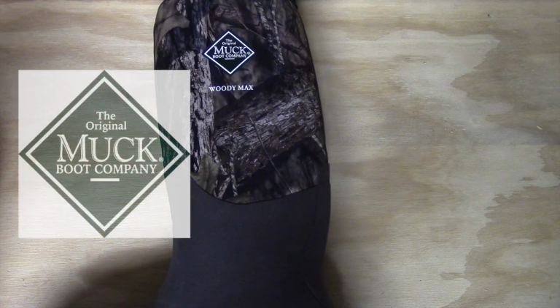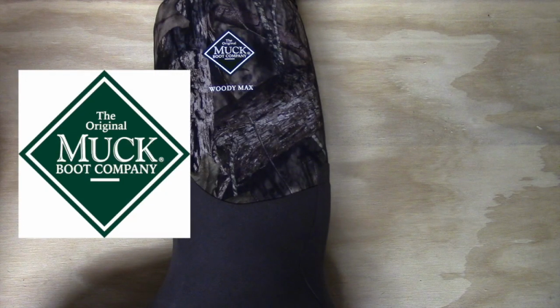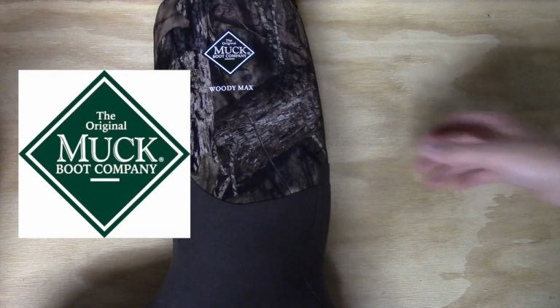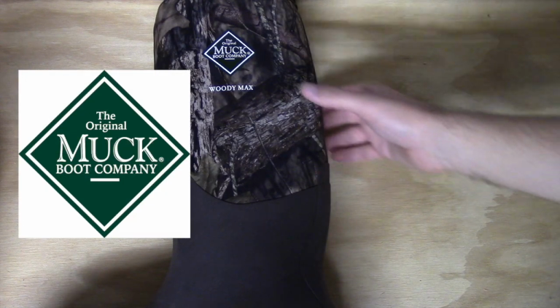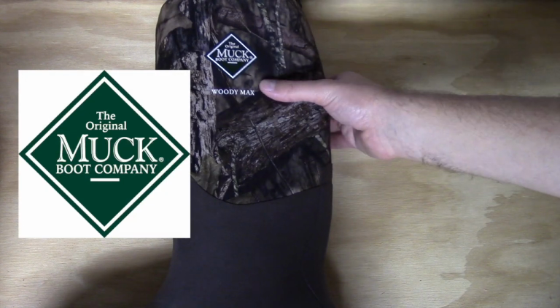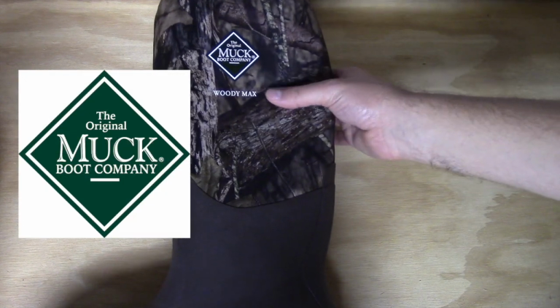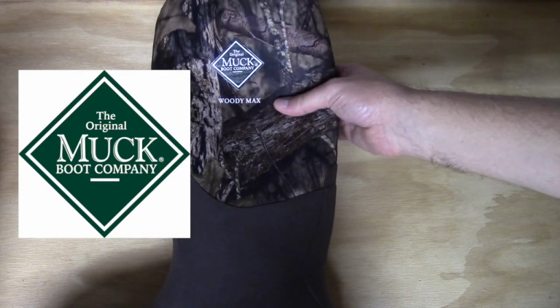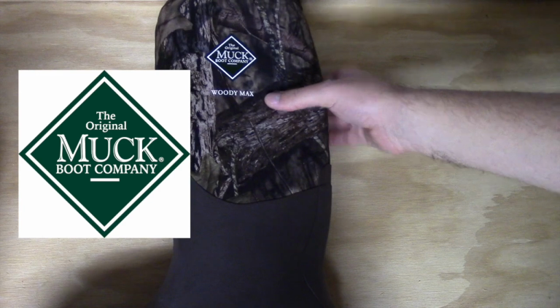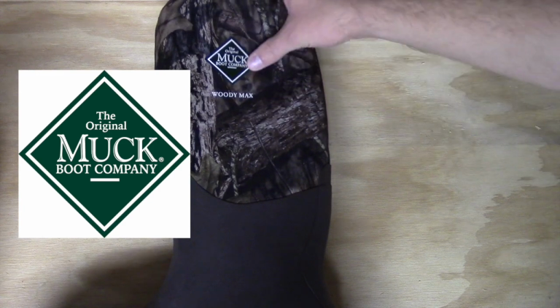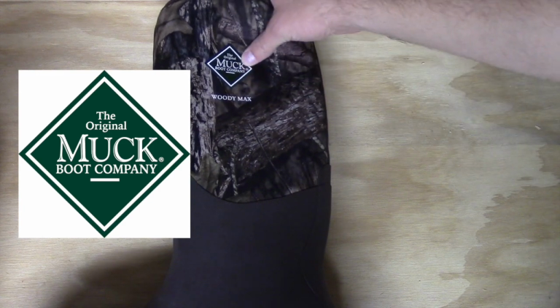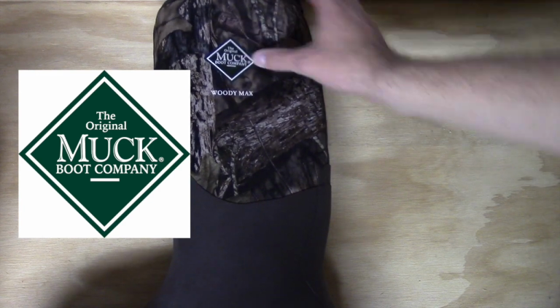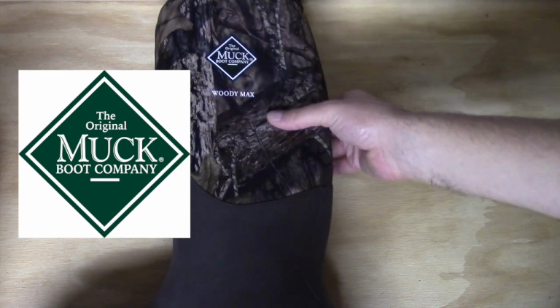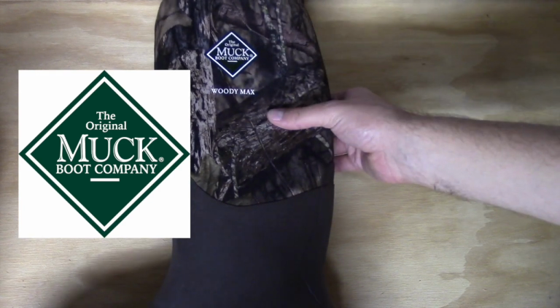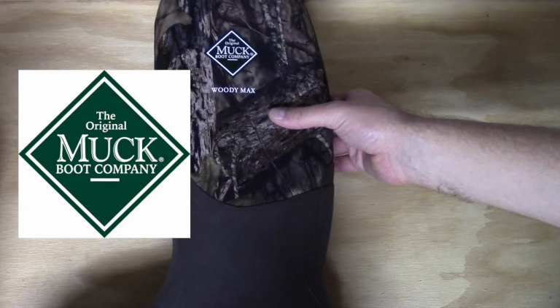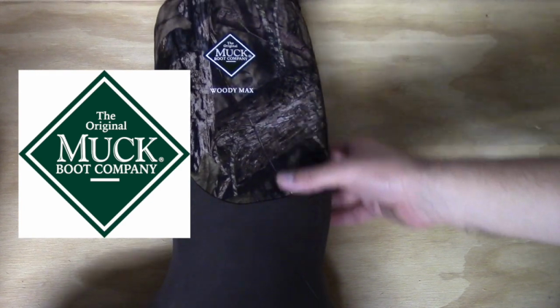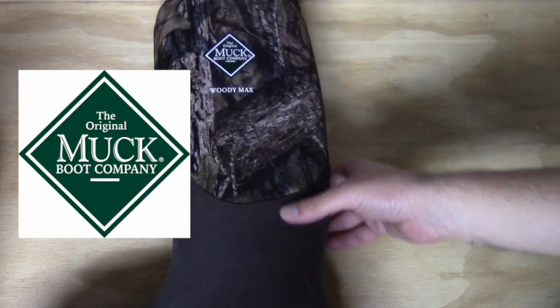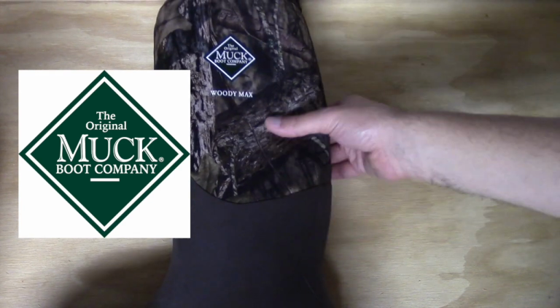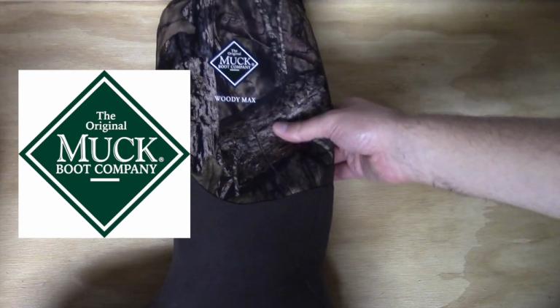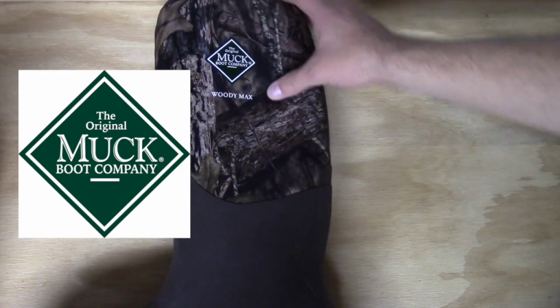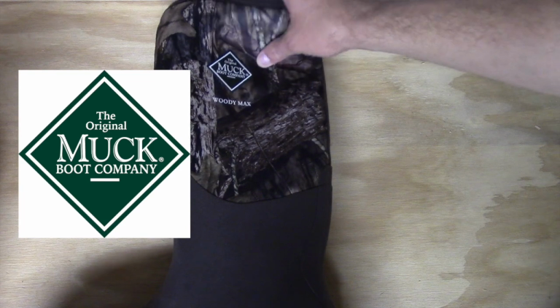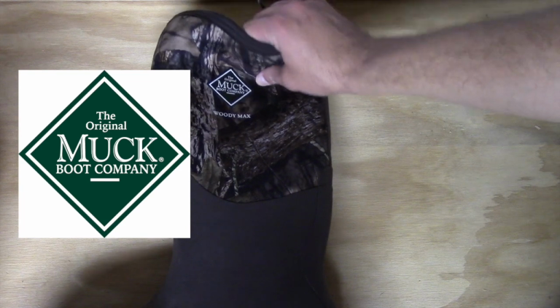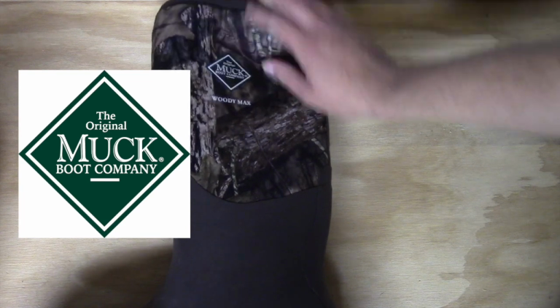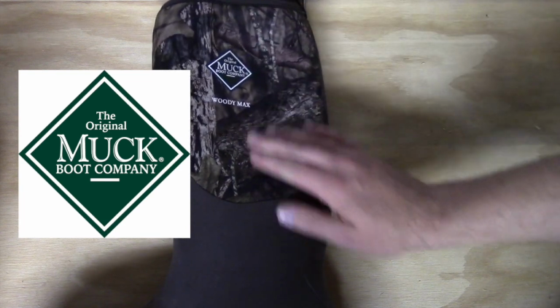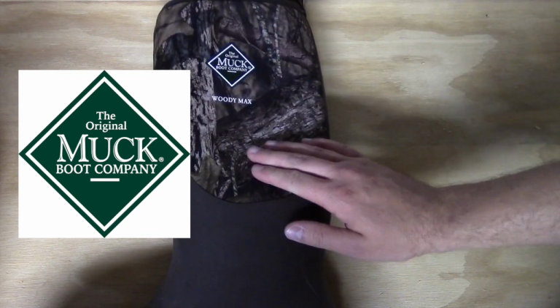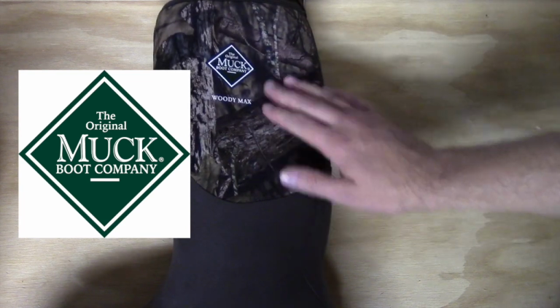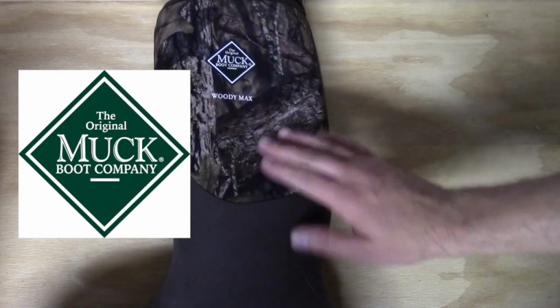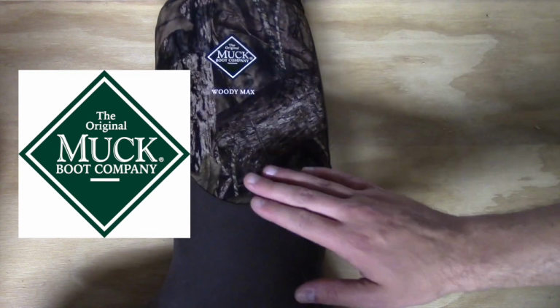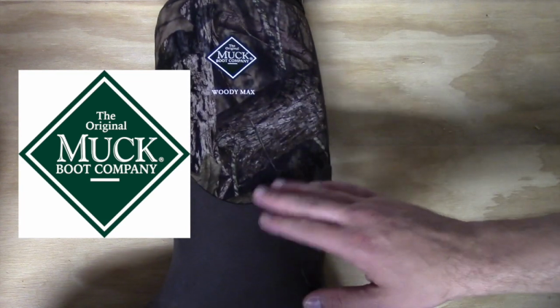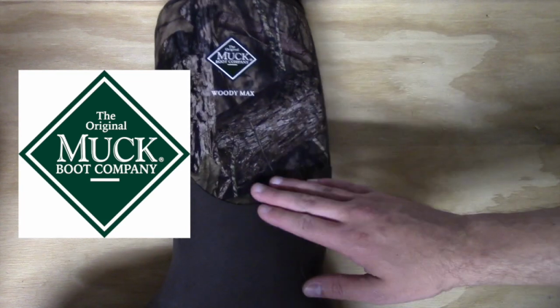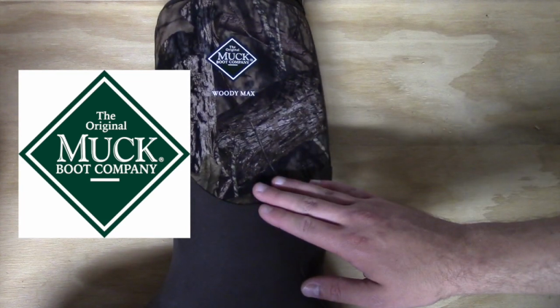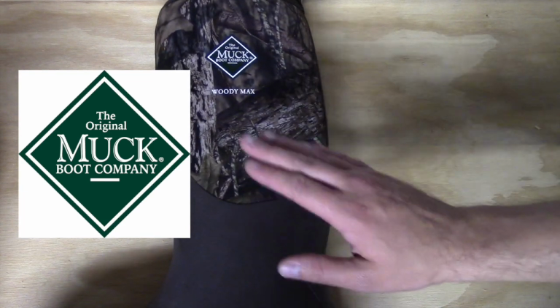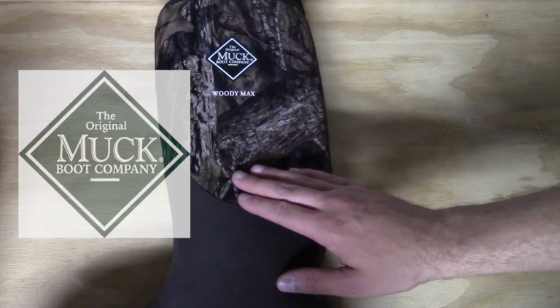Hello, everyone. Thanks for coming outside with me today. I'd like to take a look at Muck Boots, in particular the Woody Max, and give my first impressions and review on them, as this is a boot that I purchased for this year, particularly to hunt in cold weather.